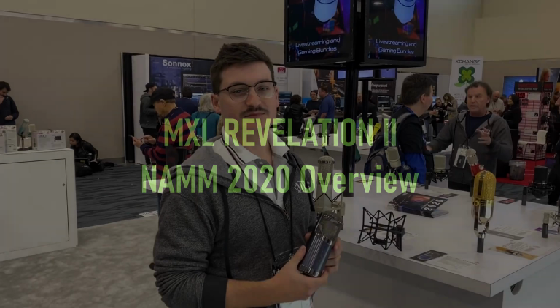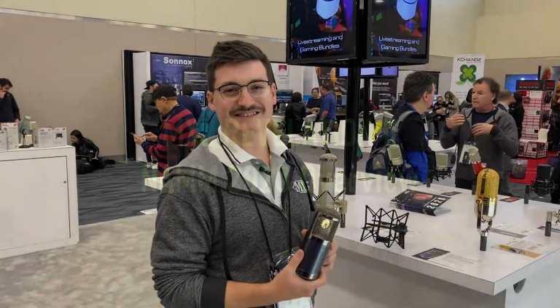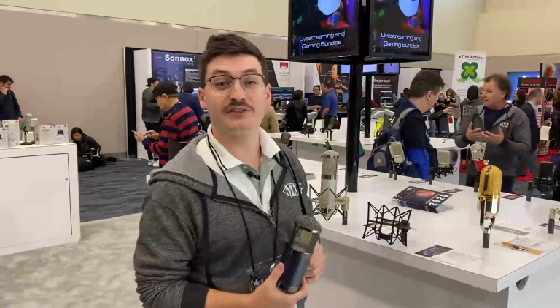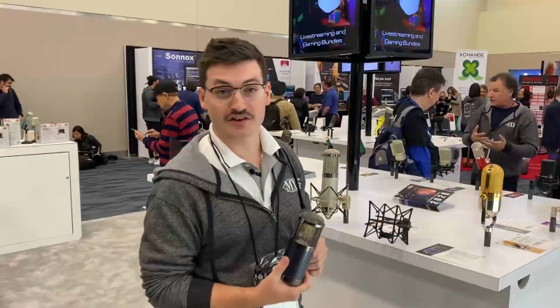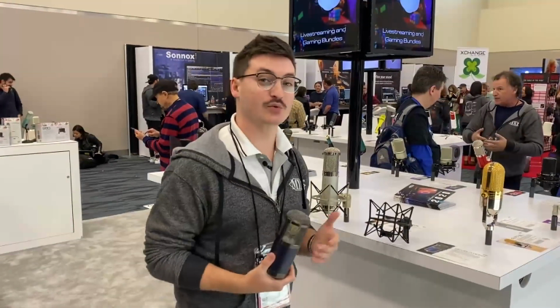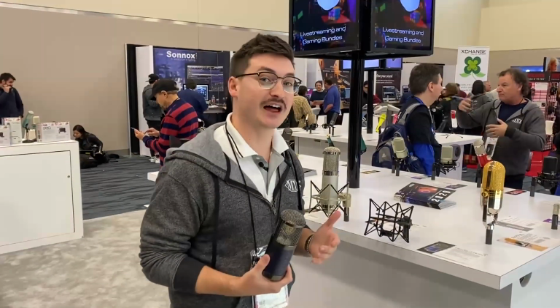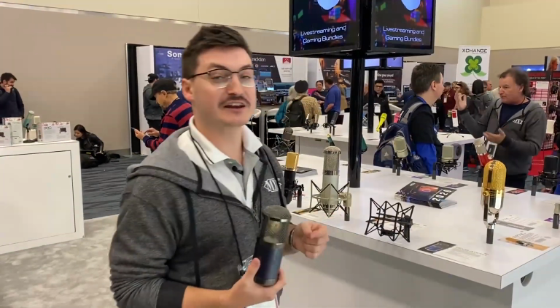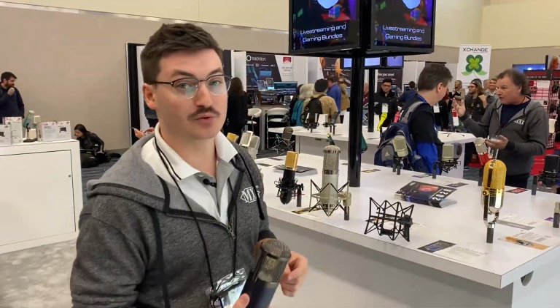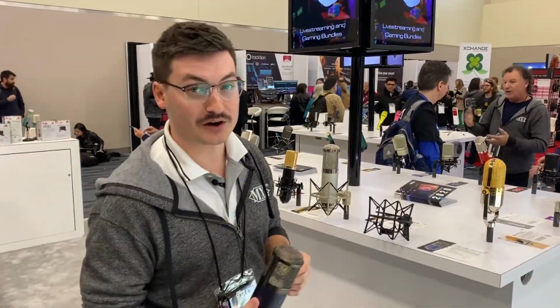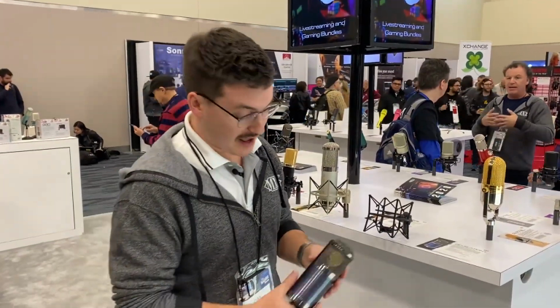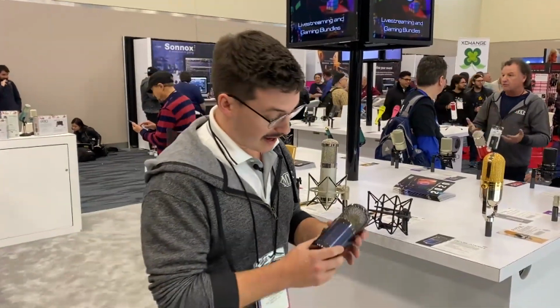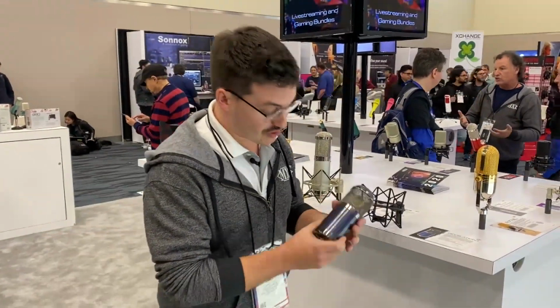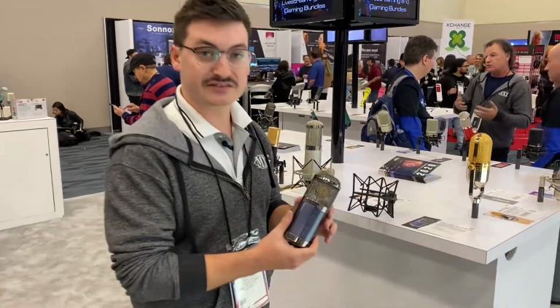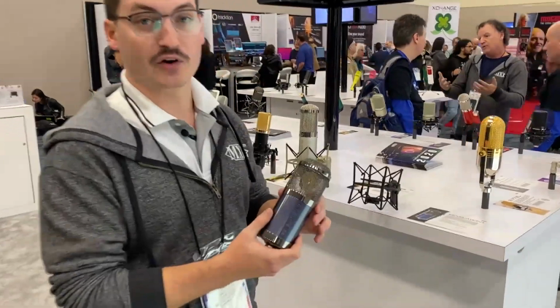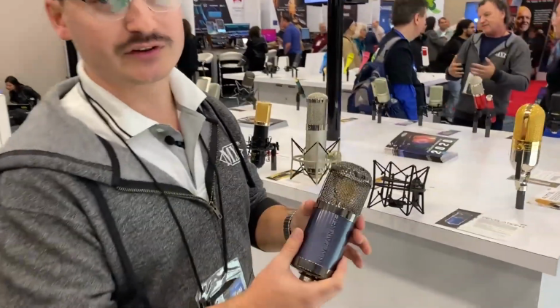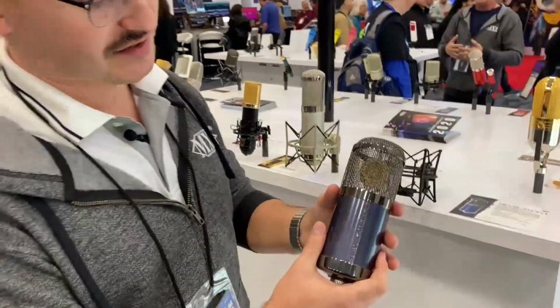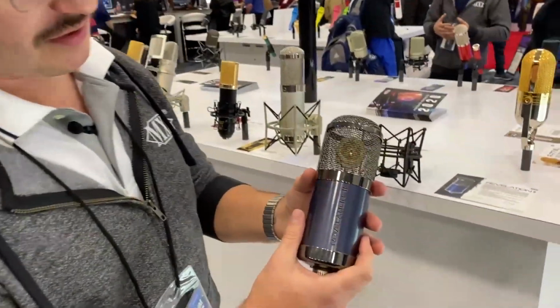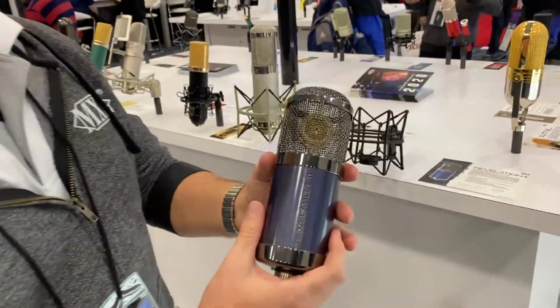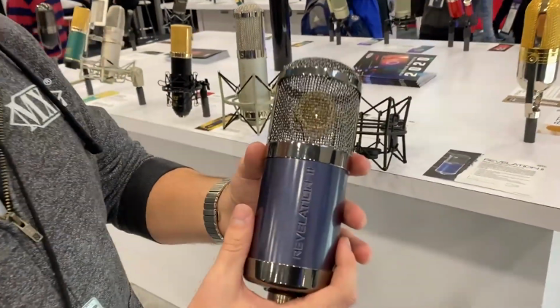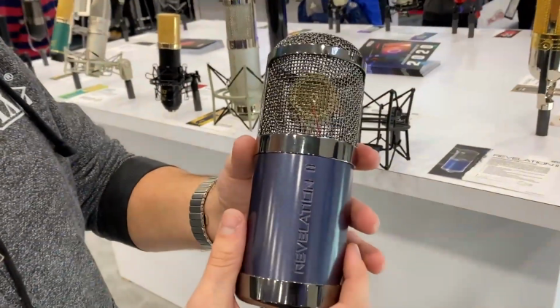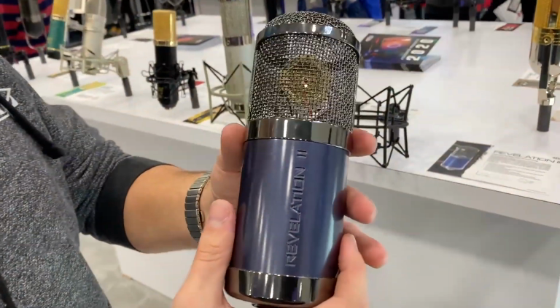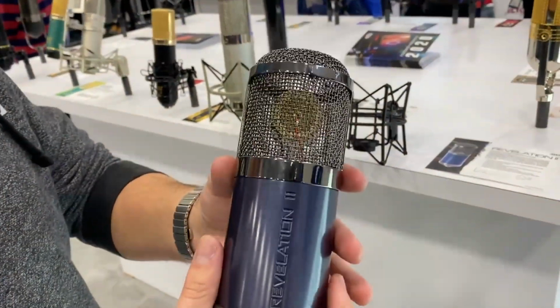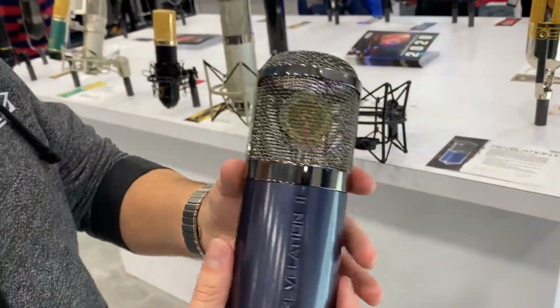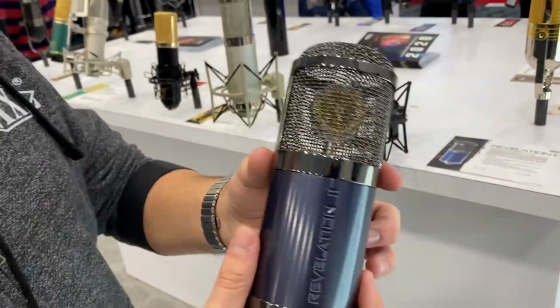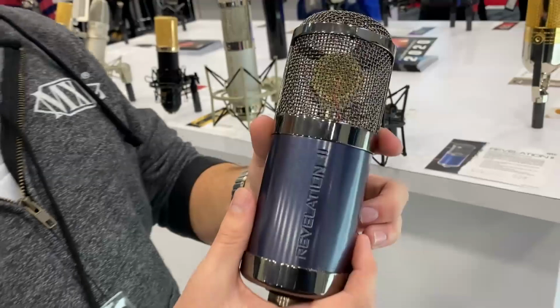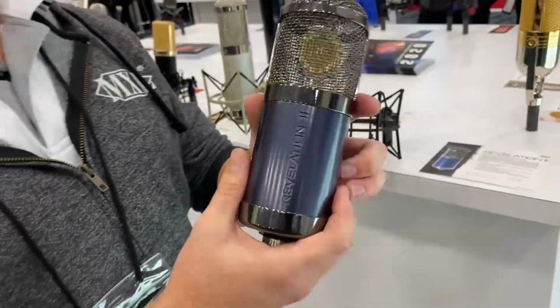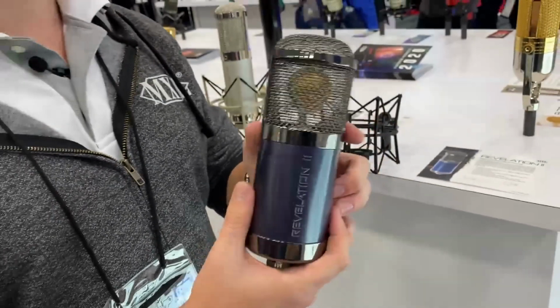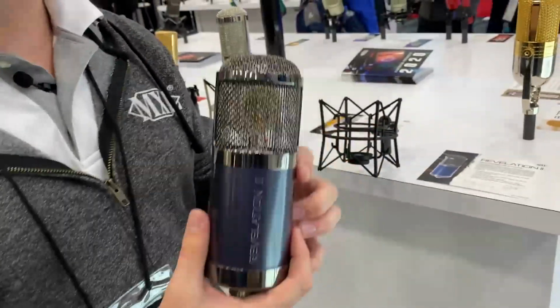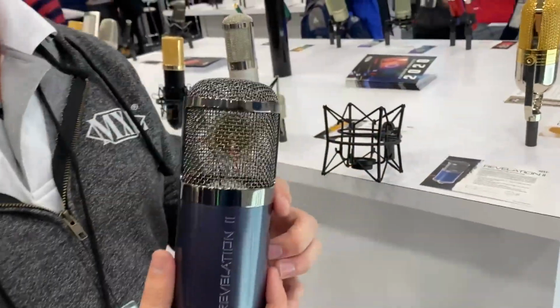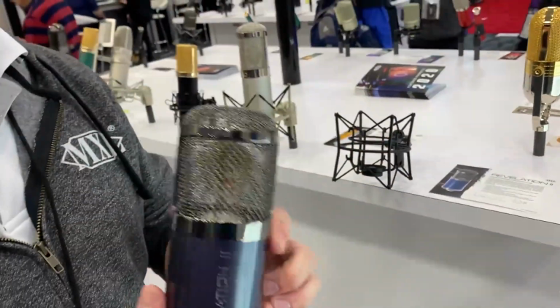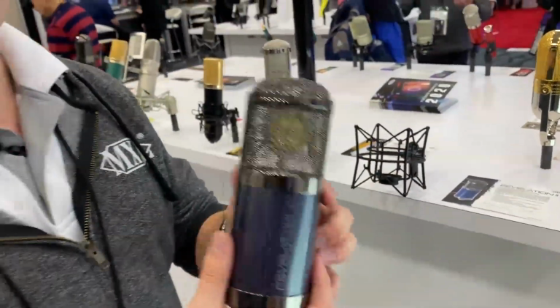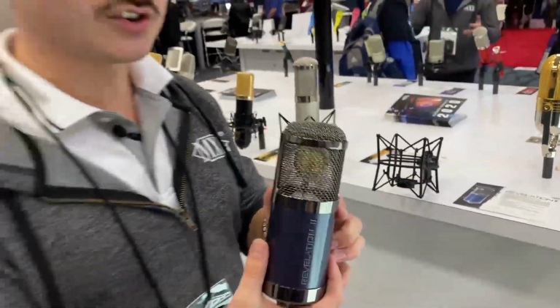Hi, this is Dan with MXL Mics. We're here live at NAMM 2020 and I am showcasing one of our new releases this year. This is the Revelation 2, a sequel to our flagship tube microphone, the Revelation.